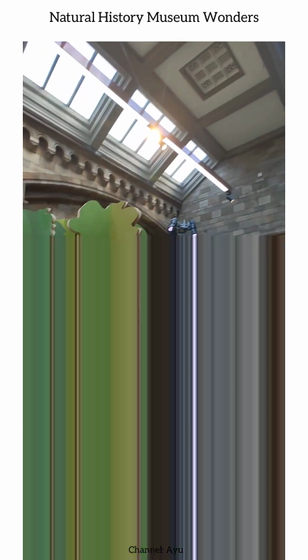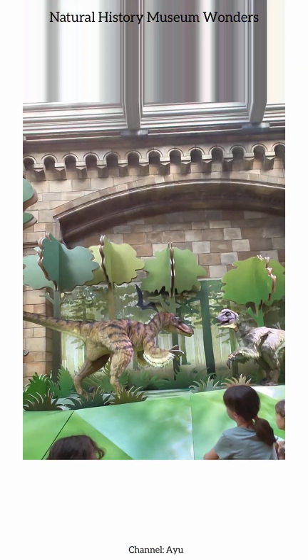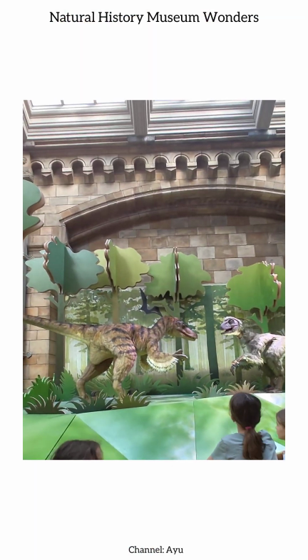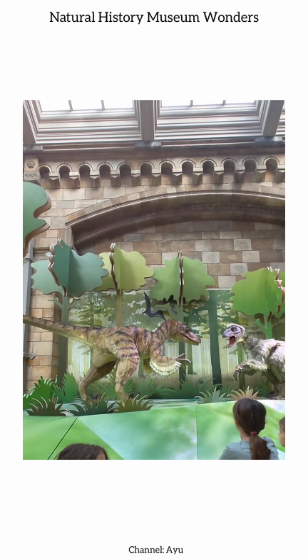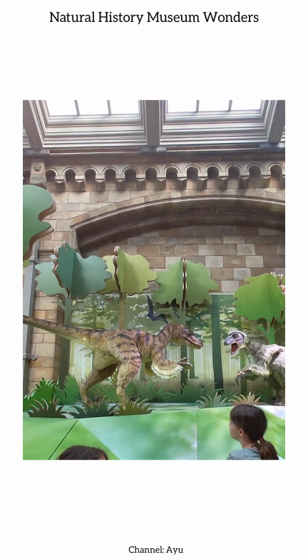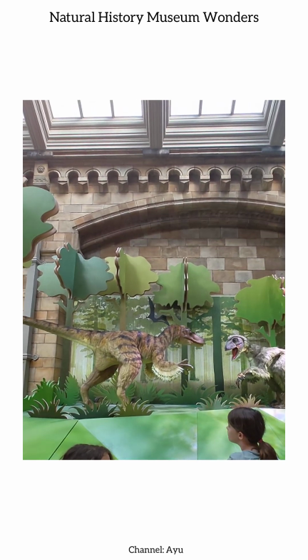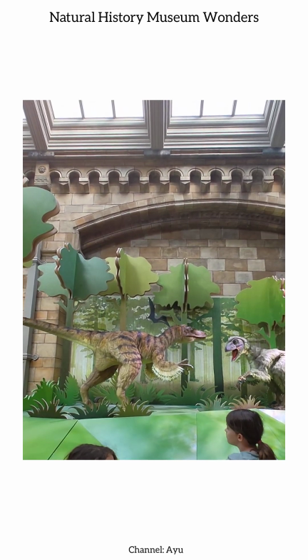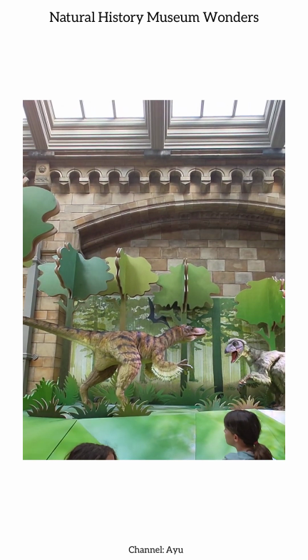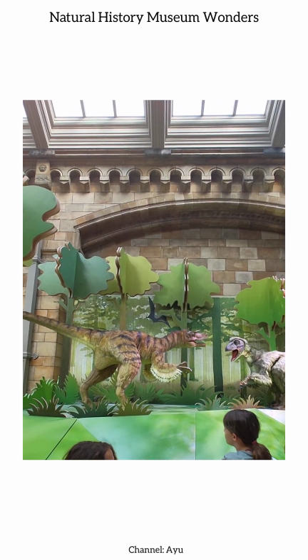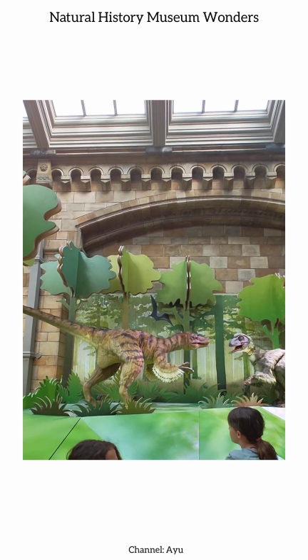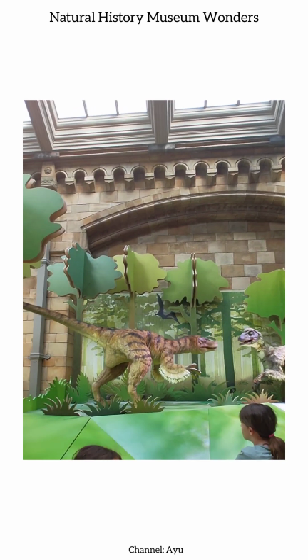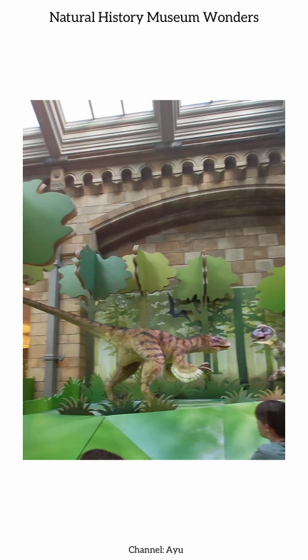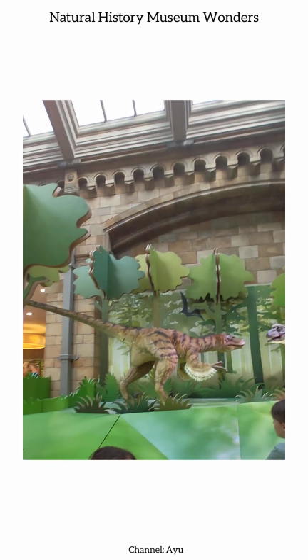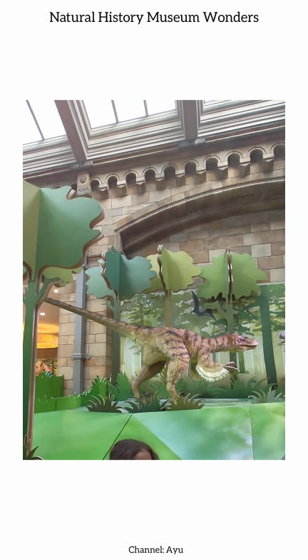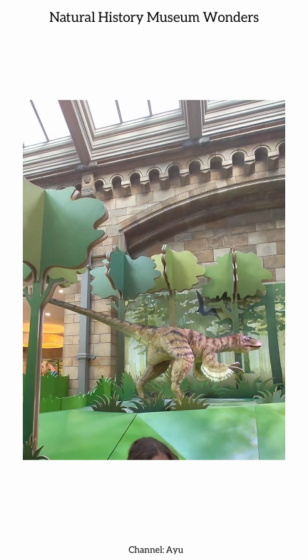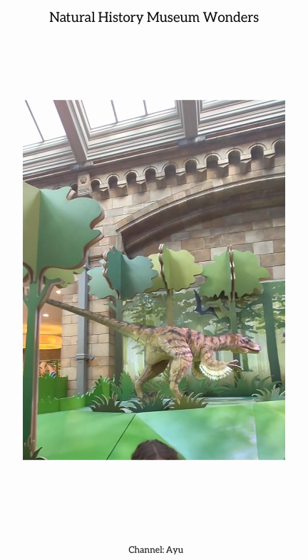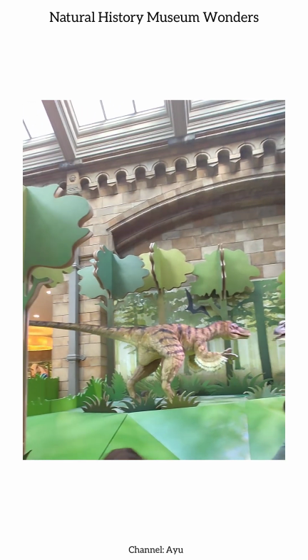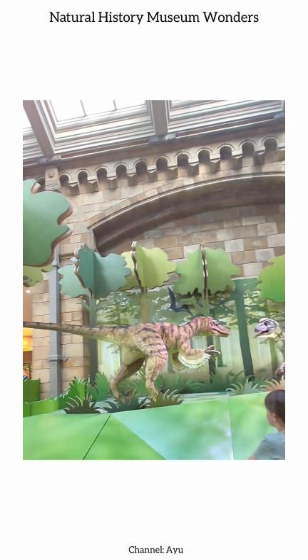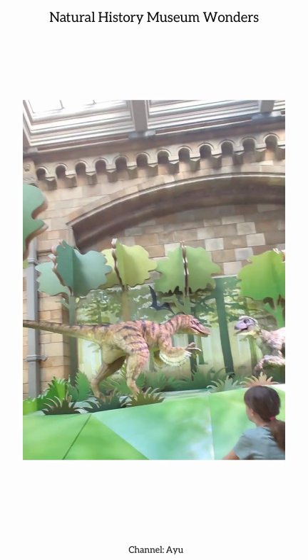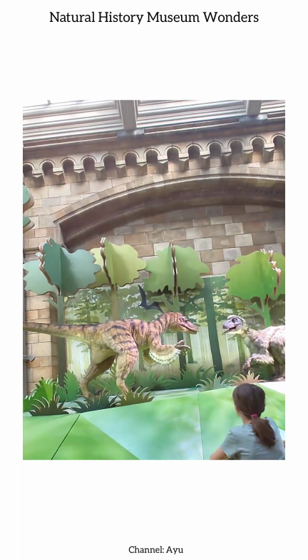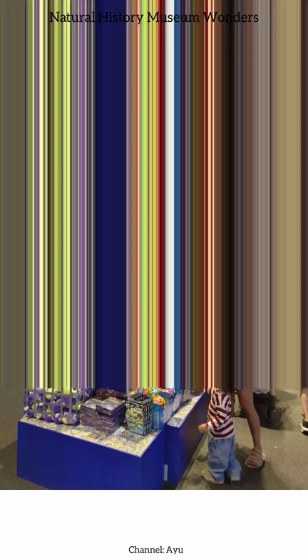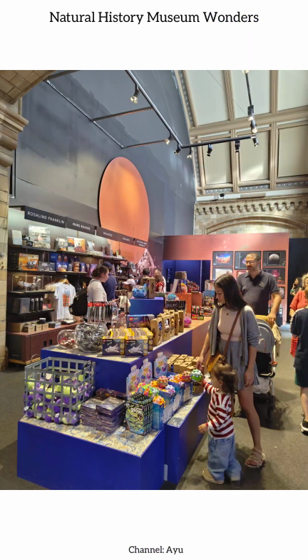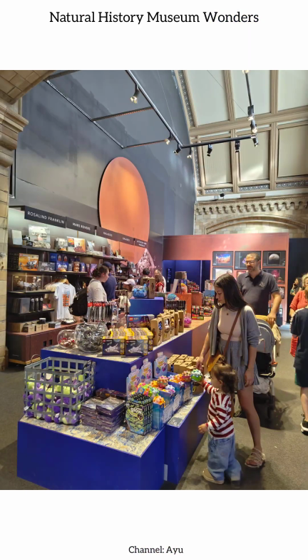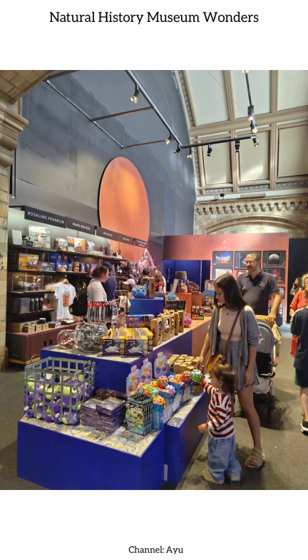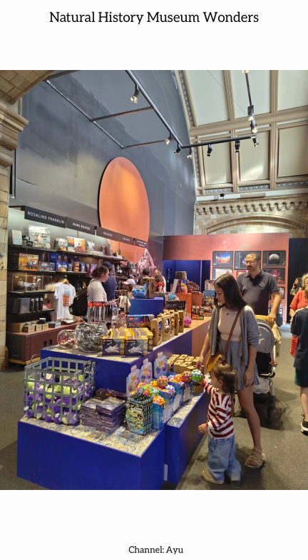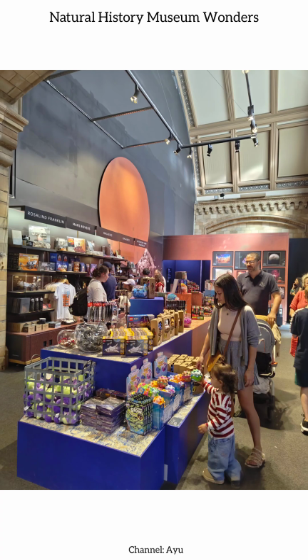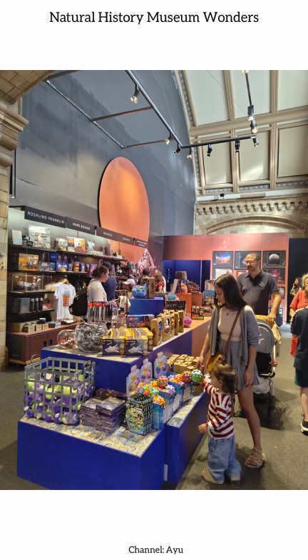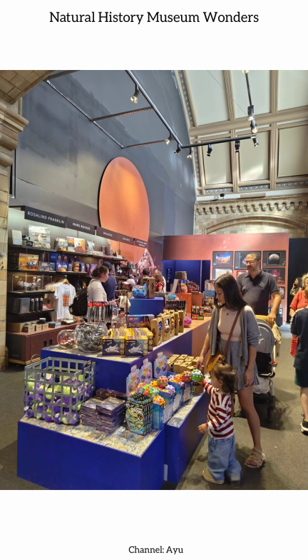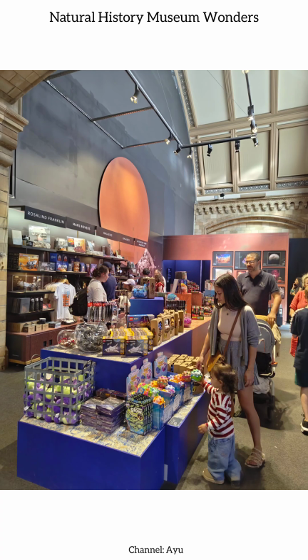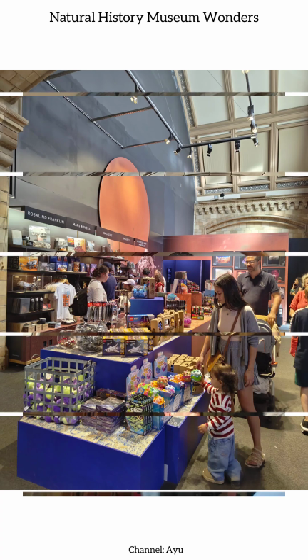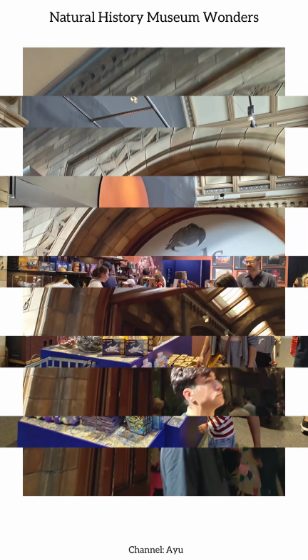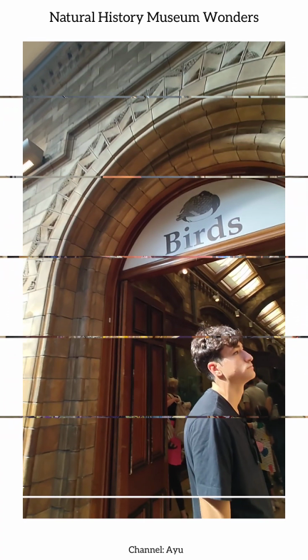The museum shop tempts us with unique souvenirs, educational books, and handcrafted keepsakes, allowing visitors to take a small piece of the museum home.